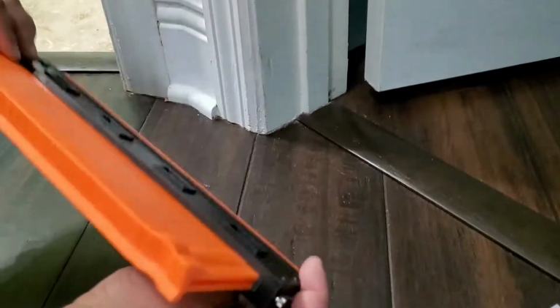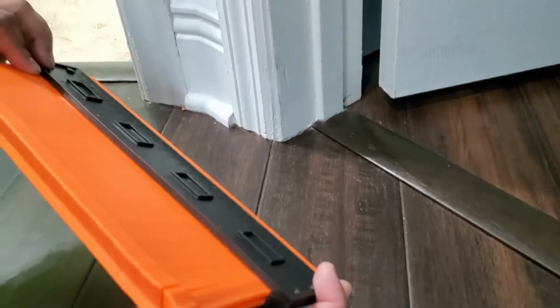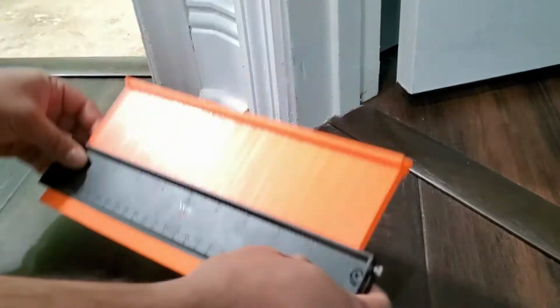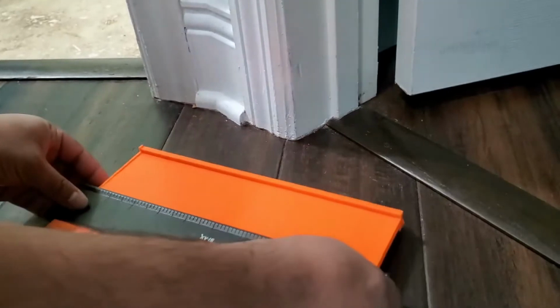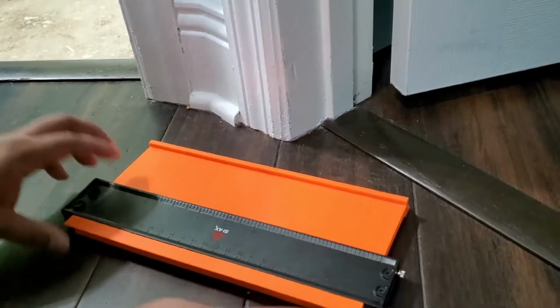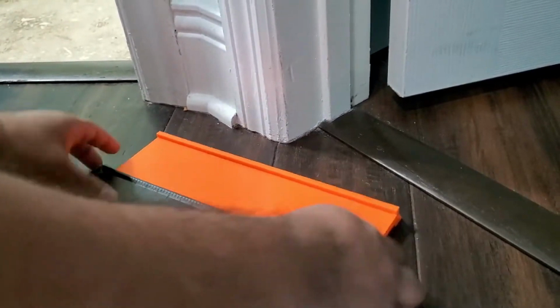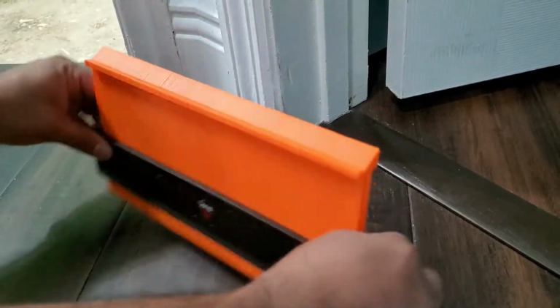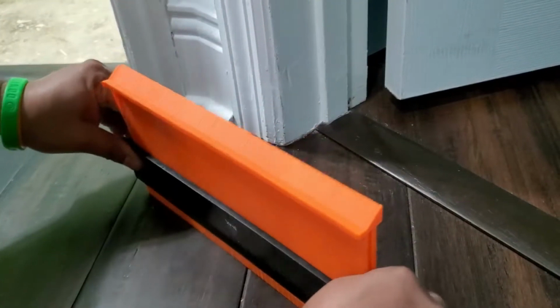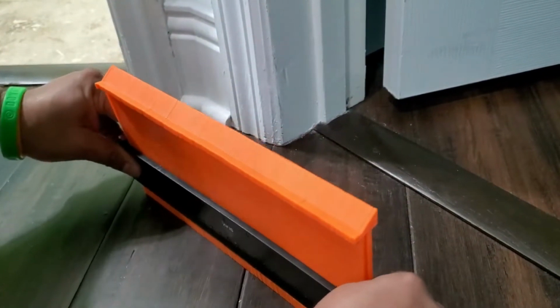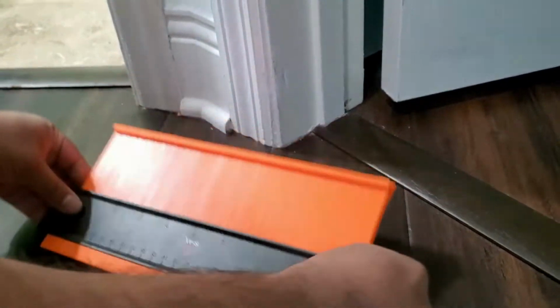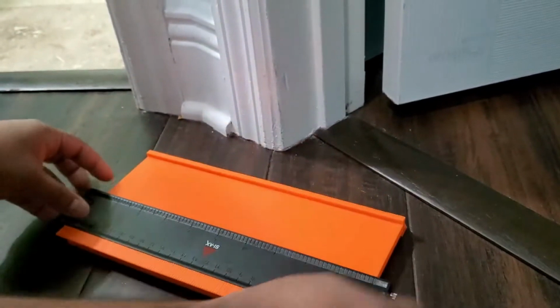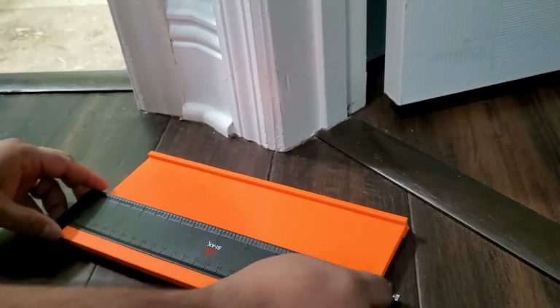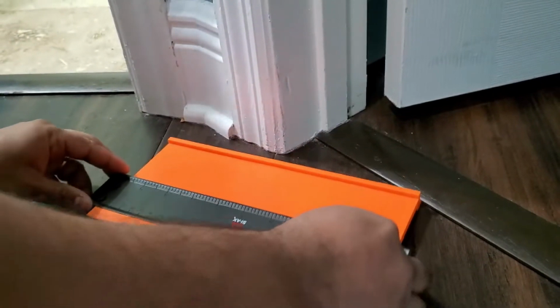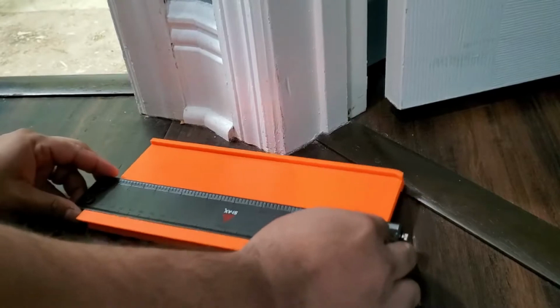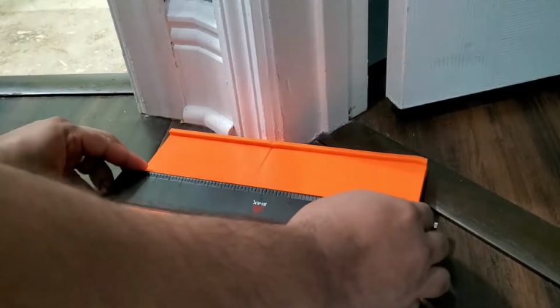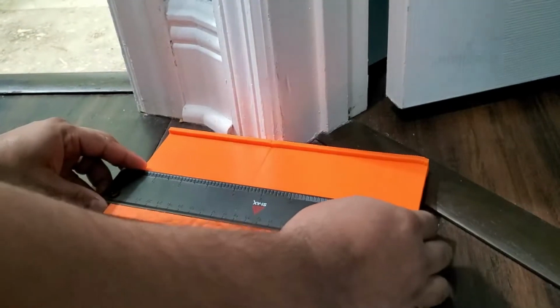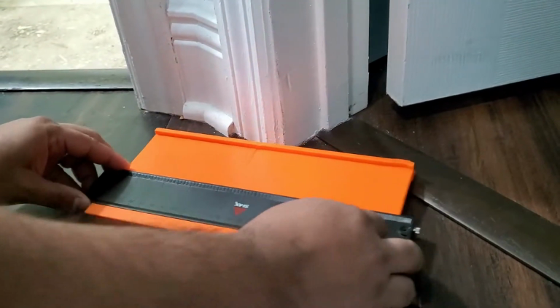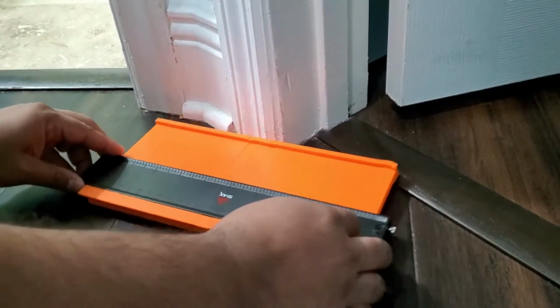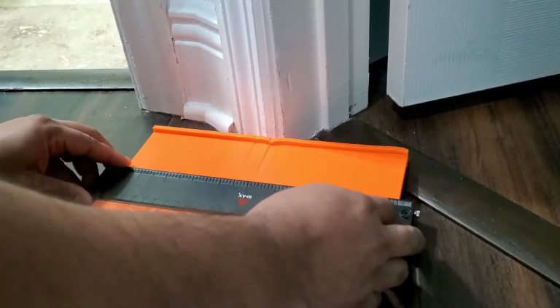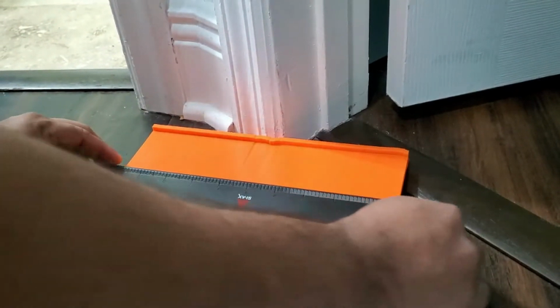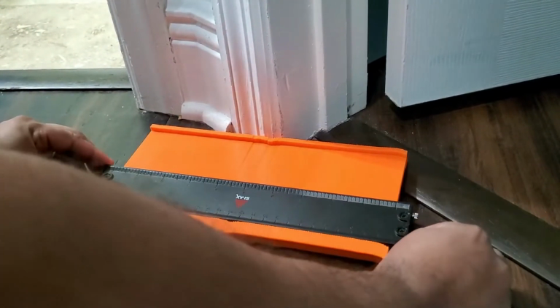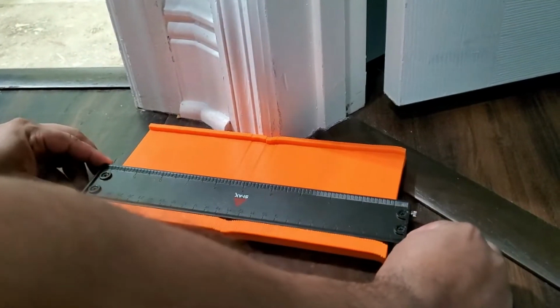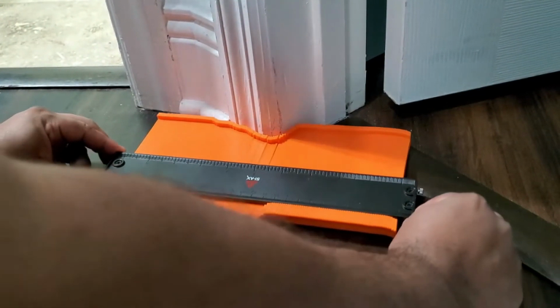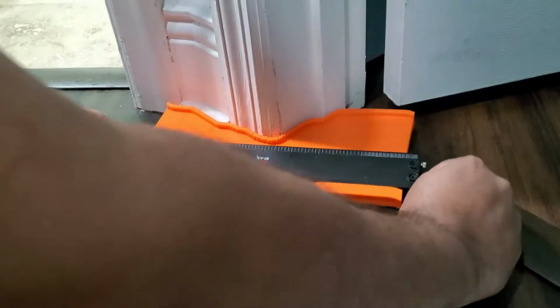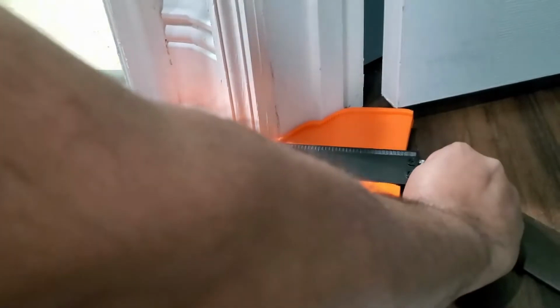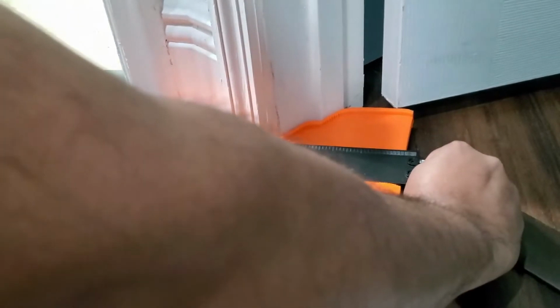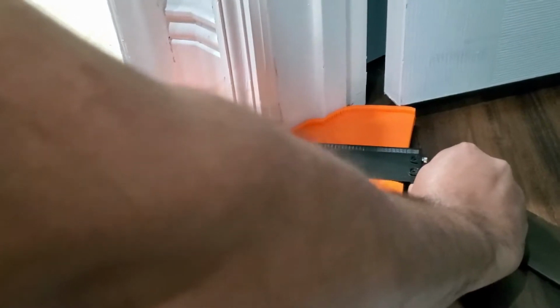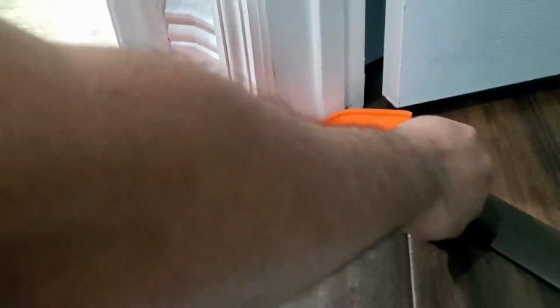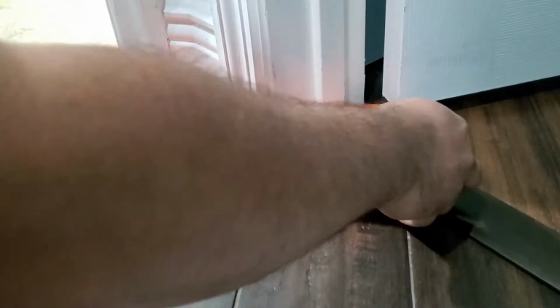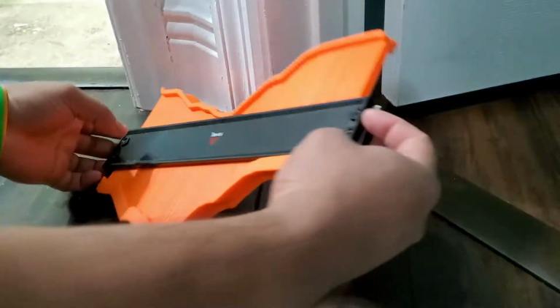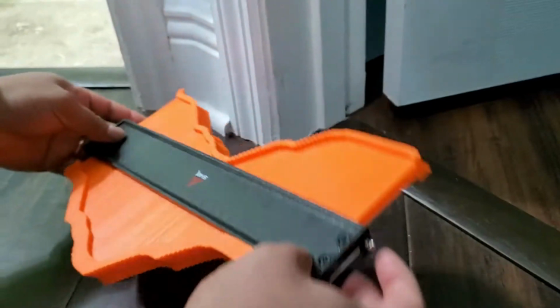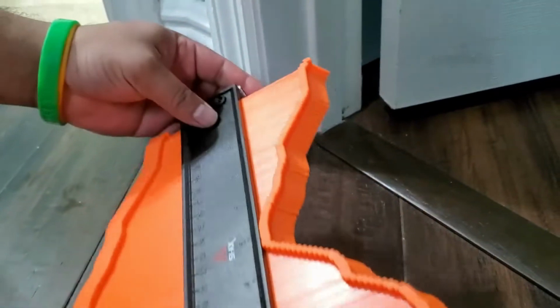How to use it: just put it on one side like this, then take it closer to the area and try to push it. When you push it, as you can see, it gives you the contour.